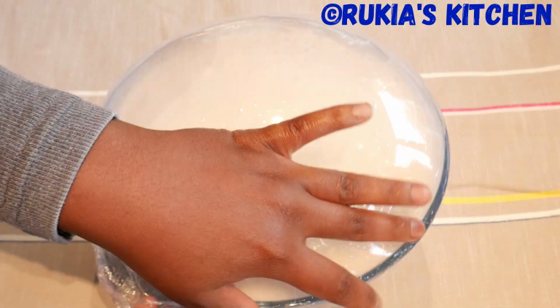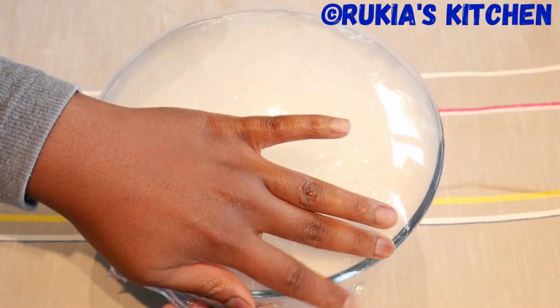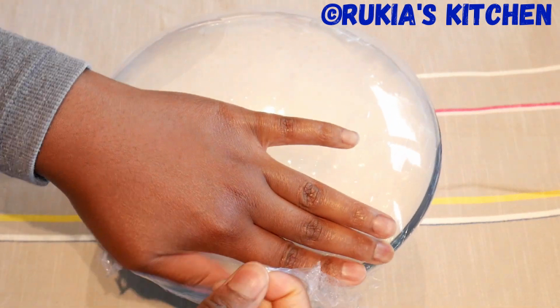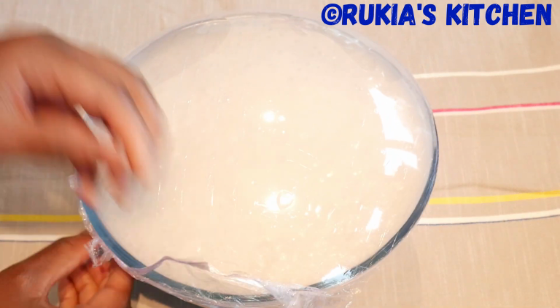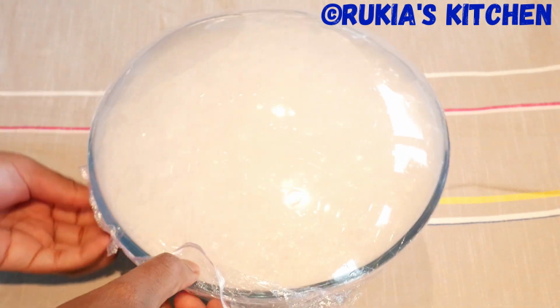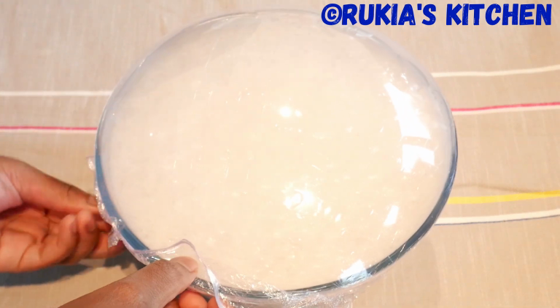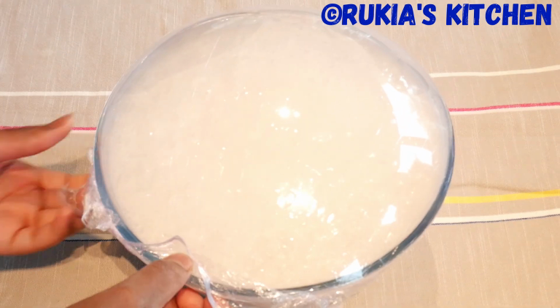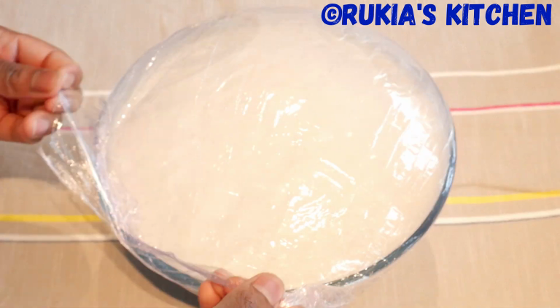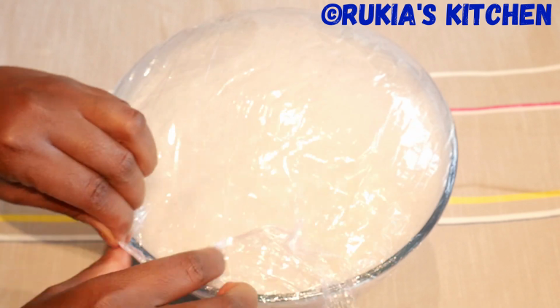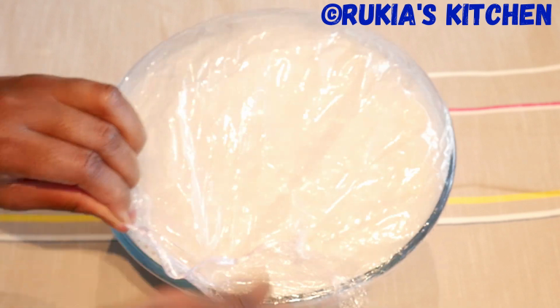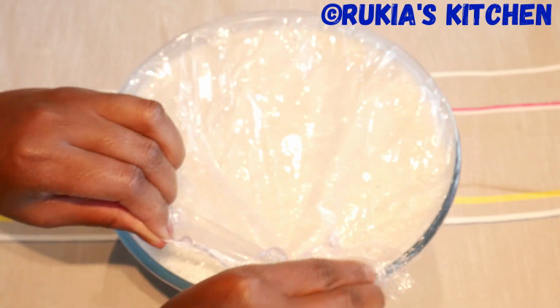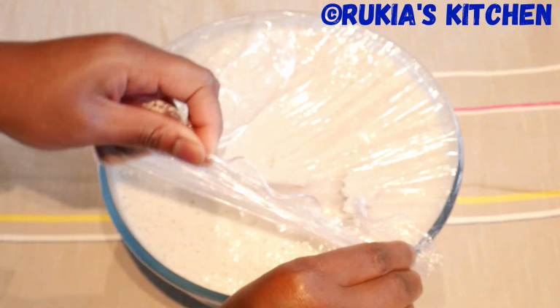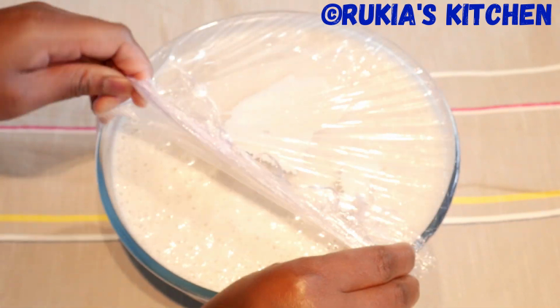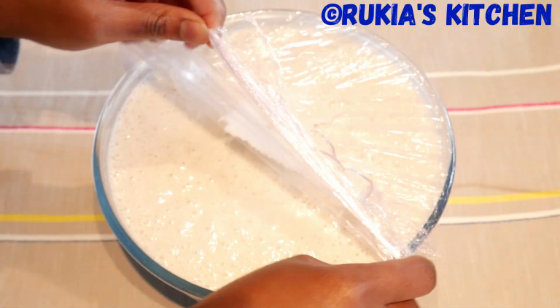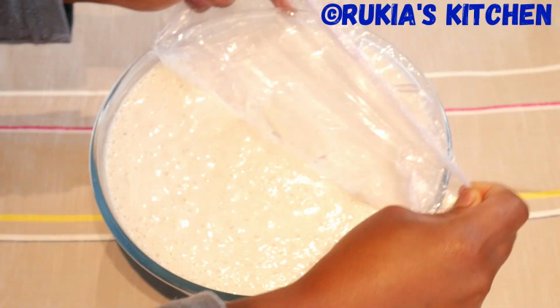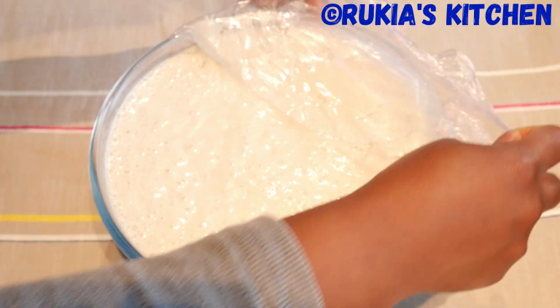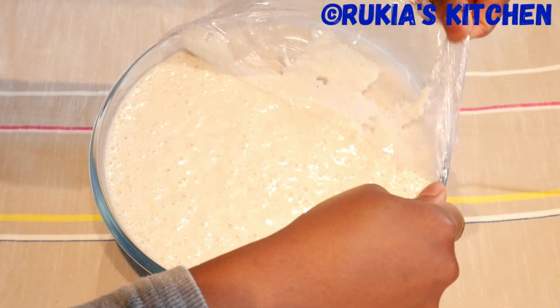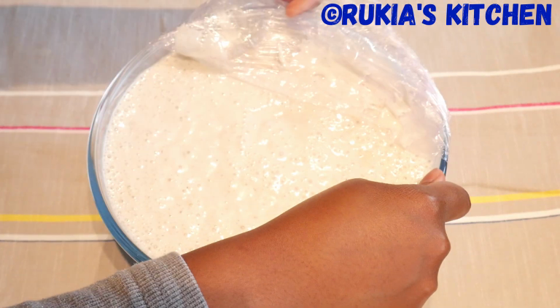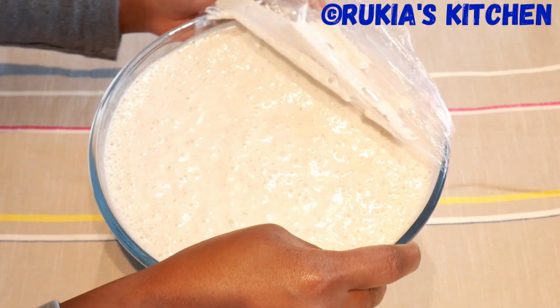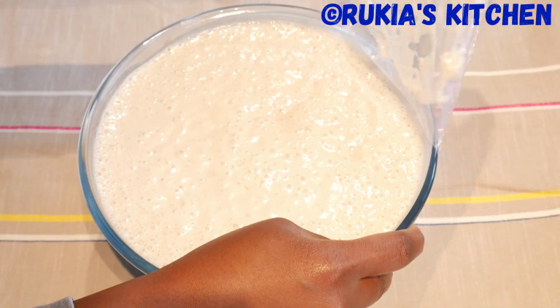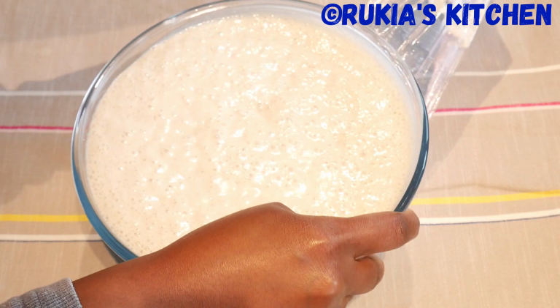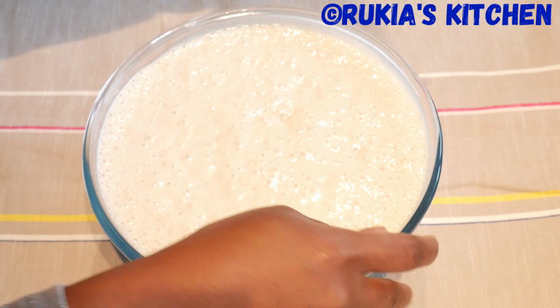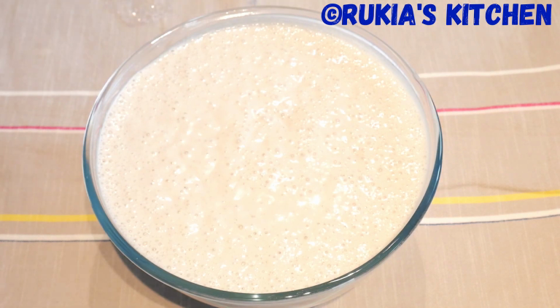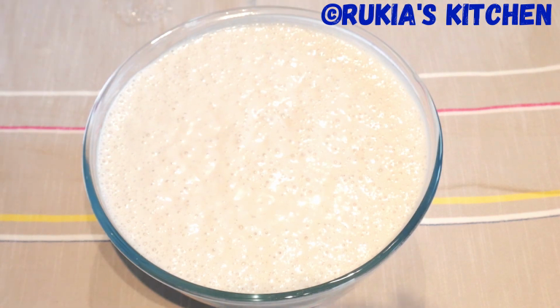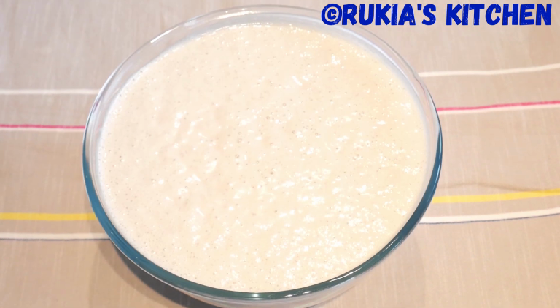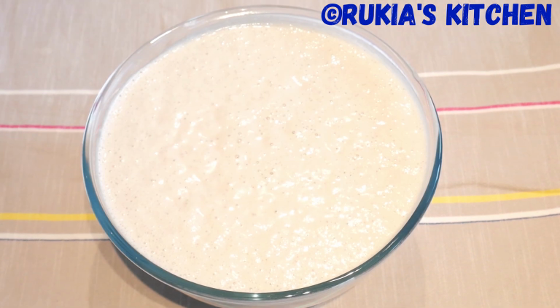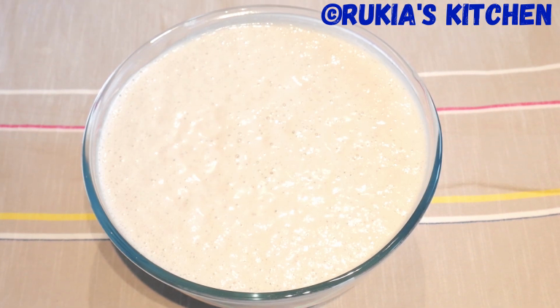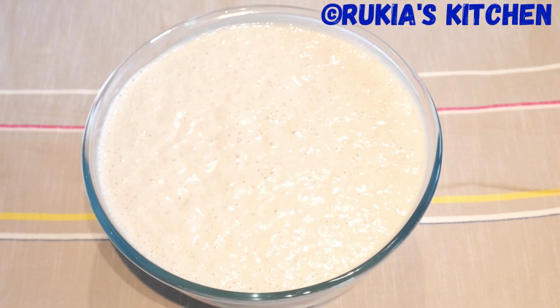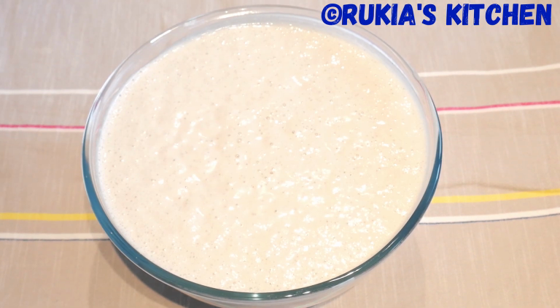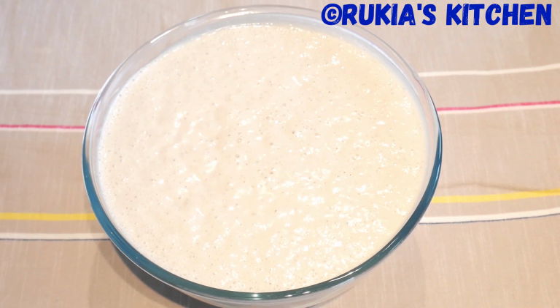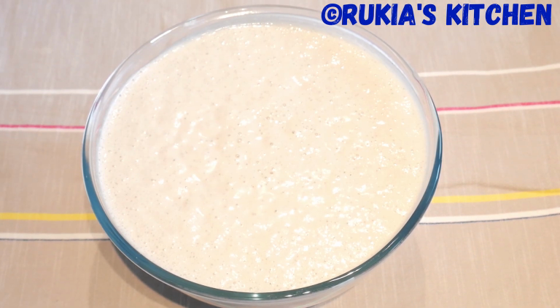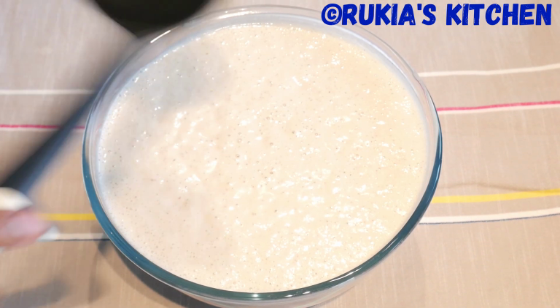After approximately 45 minutes, my mixture of rice cake has doubled in size, as you can see in the video. I'm going to take a soup cooking spoon and mix the mixture before cooking my mini rice cakes.